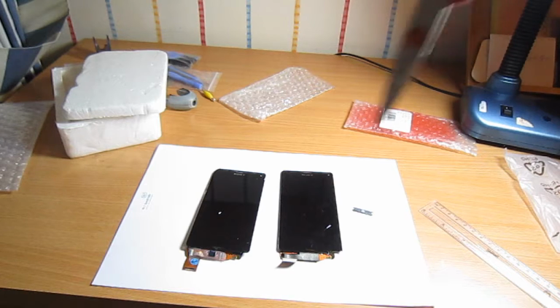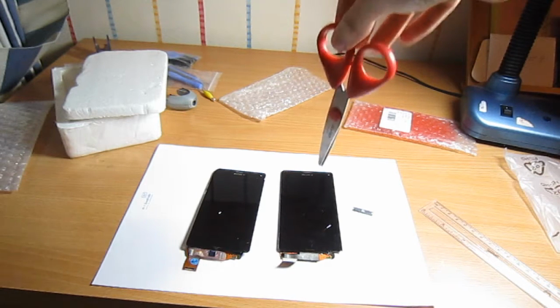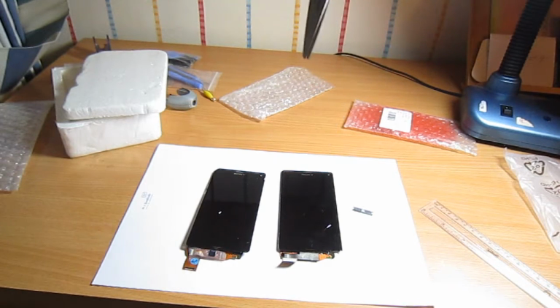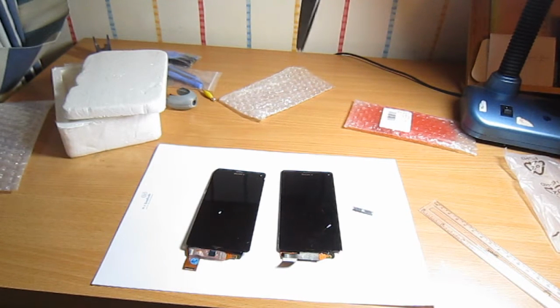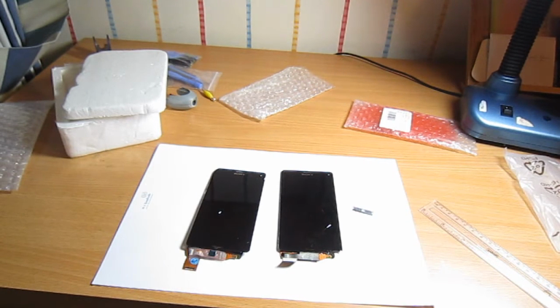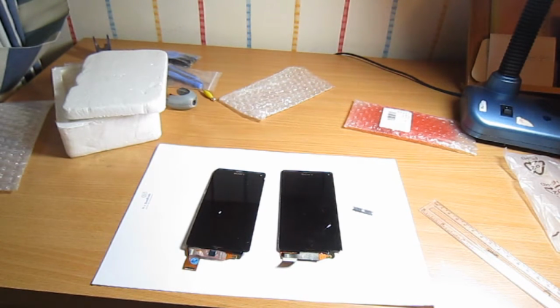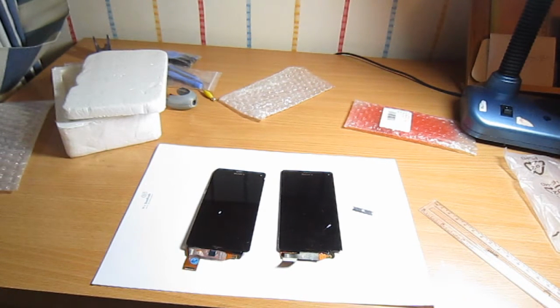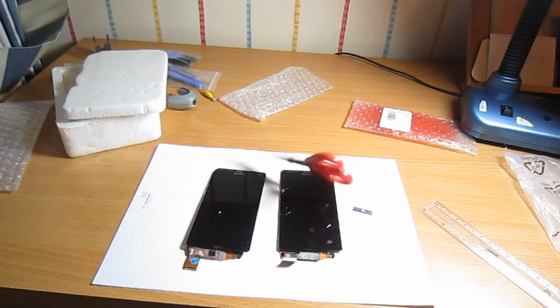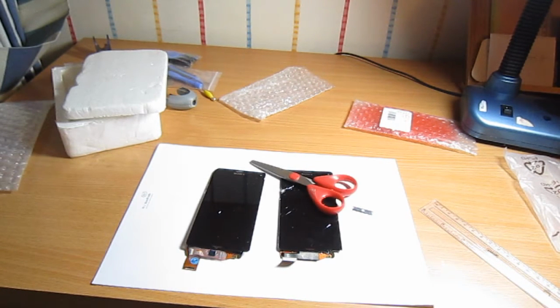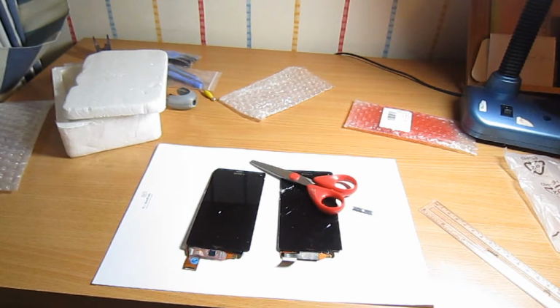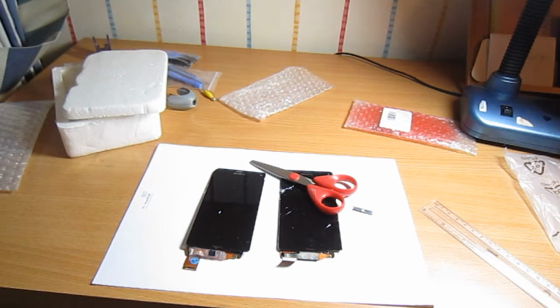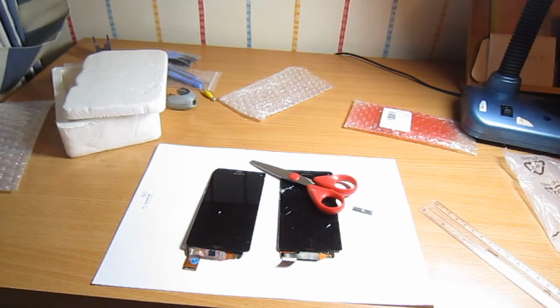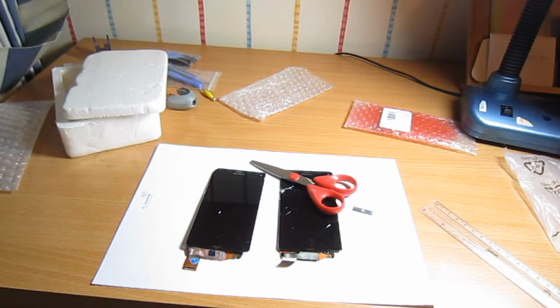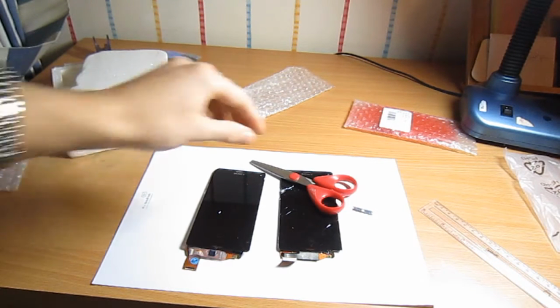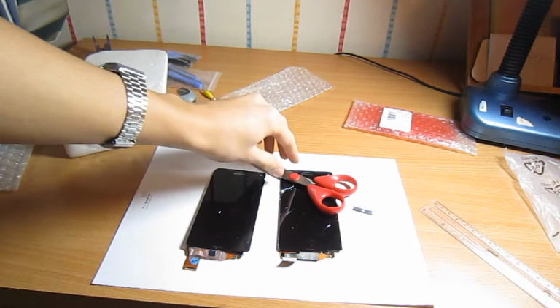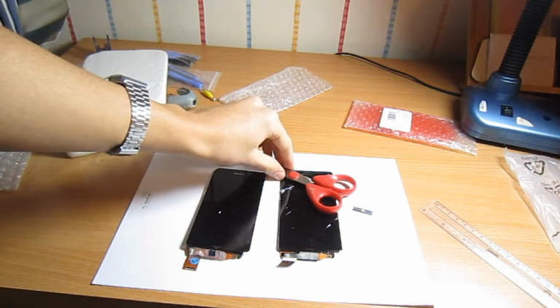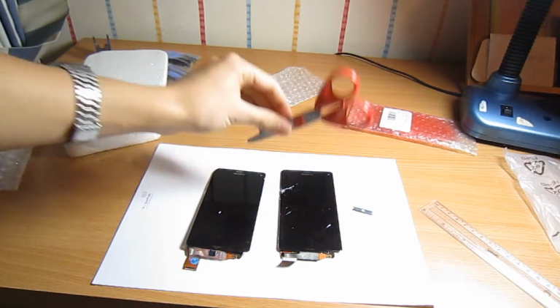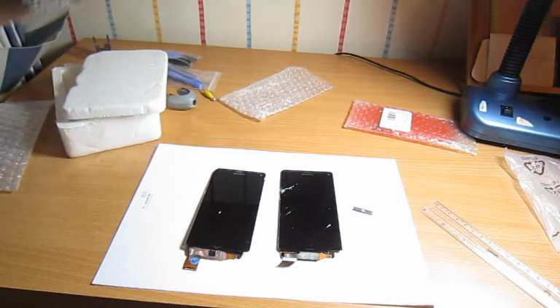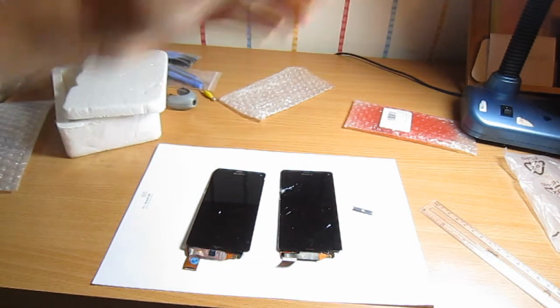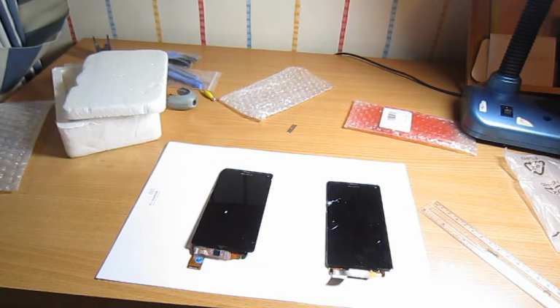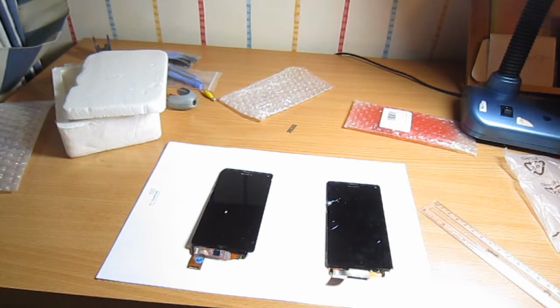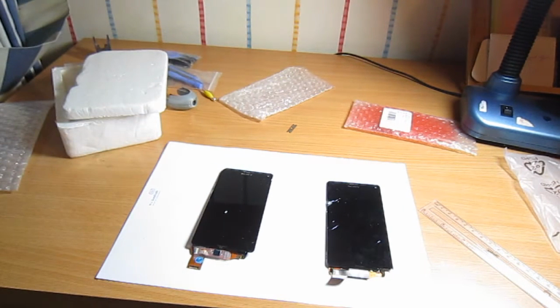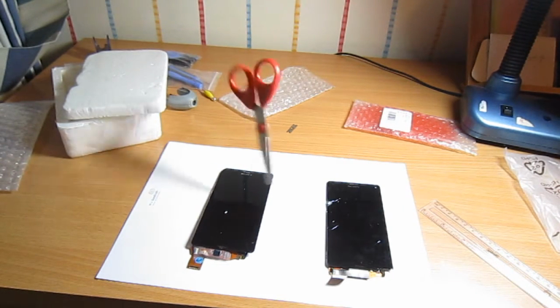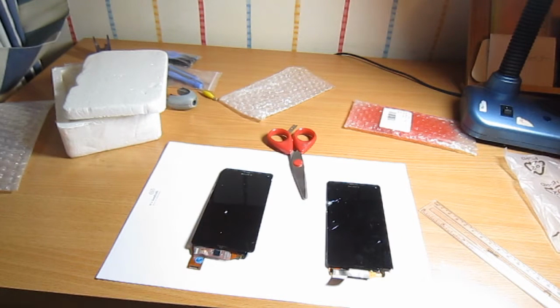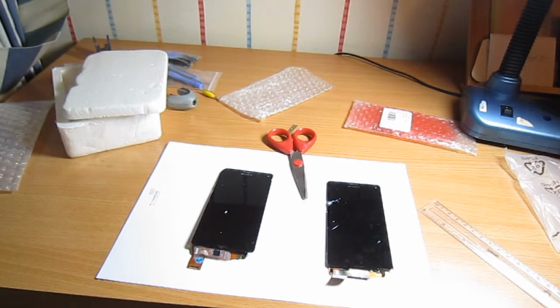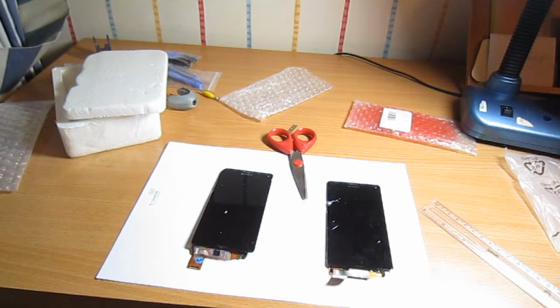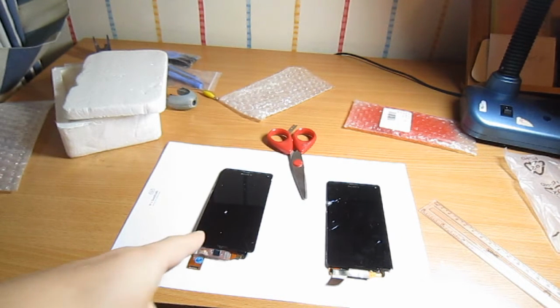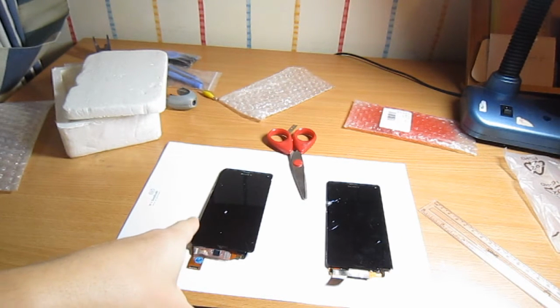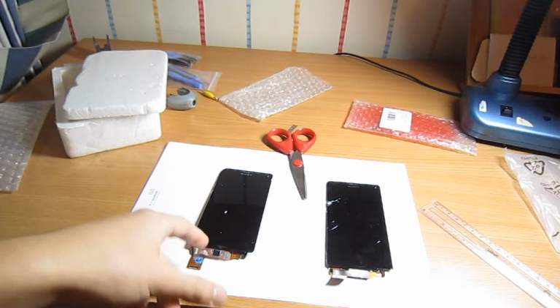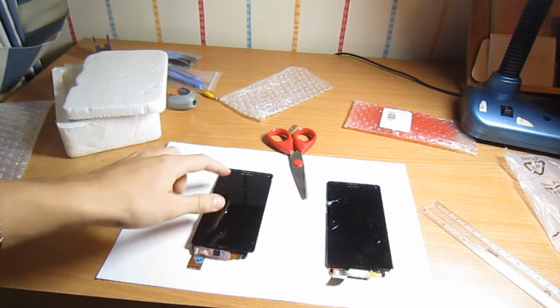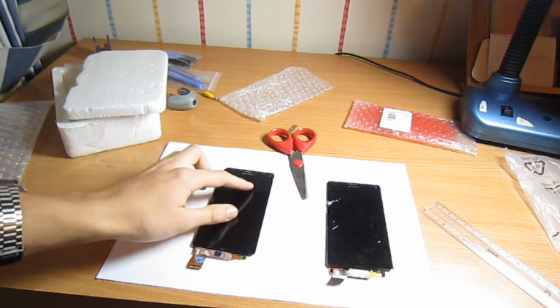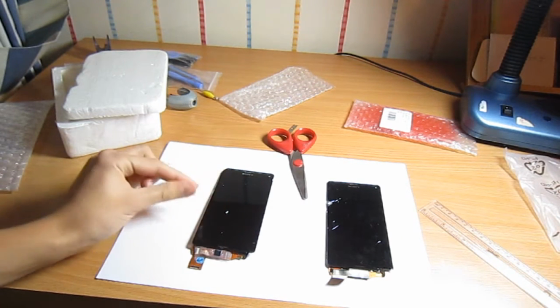But when doubling the distance, the original screen was the first to crack — though maybe because the scissors hit the edge of the display. When I tried doing it to the fake one, it didn't even crack, it just shattered.